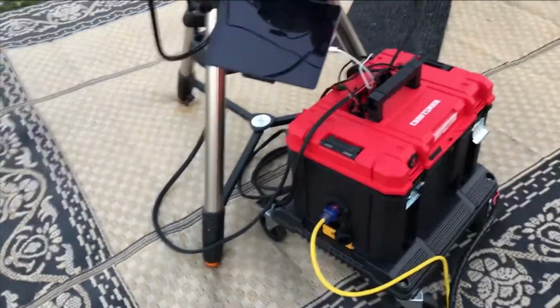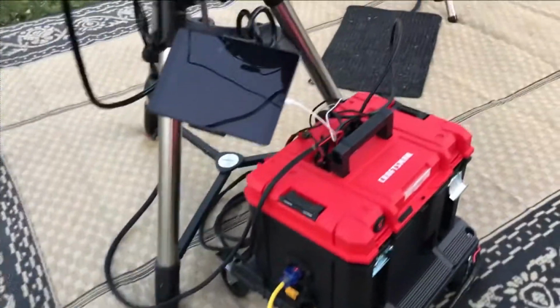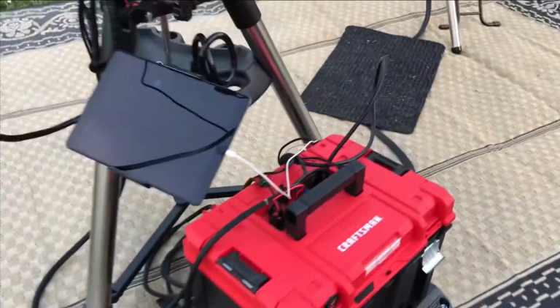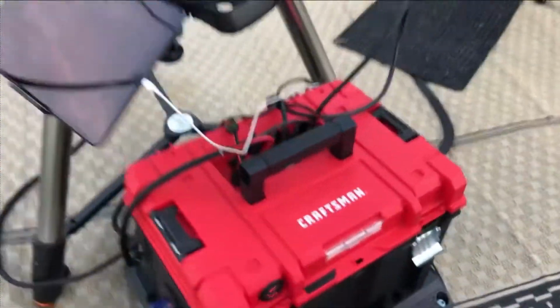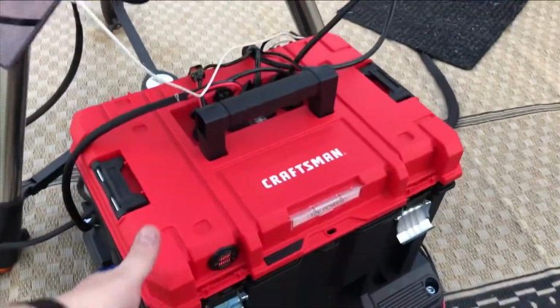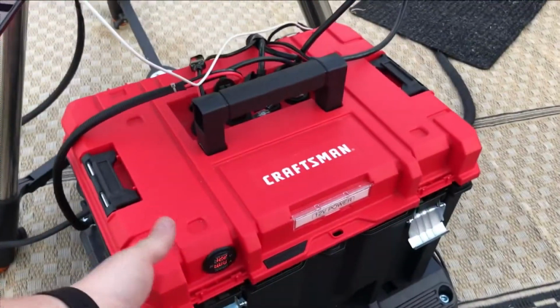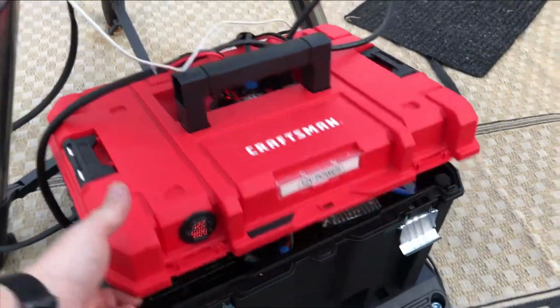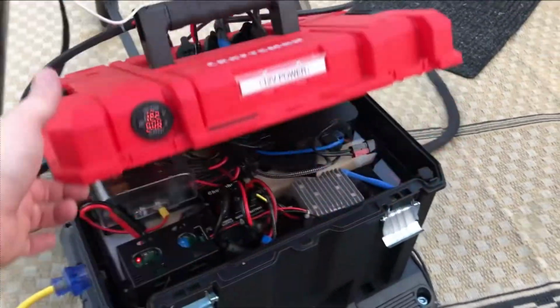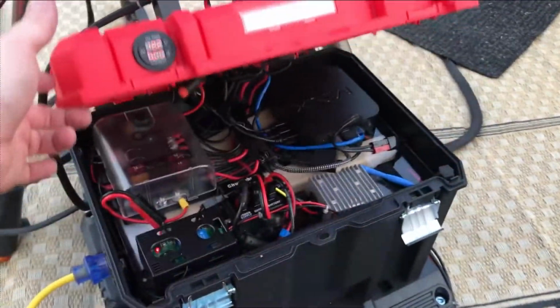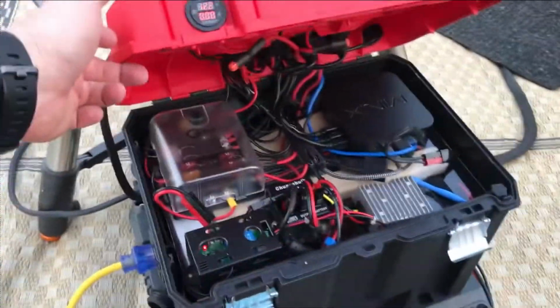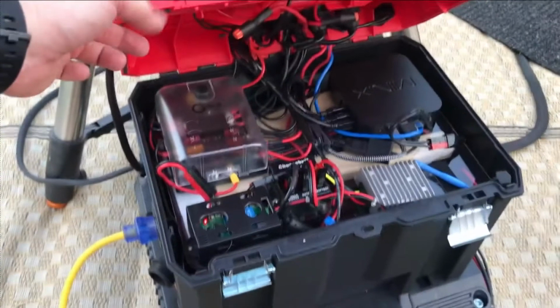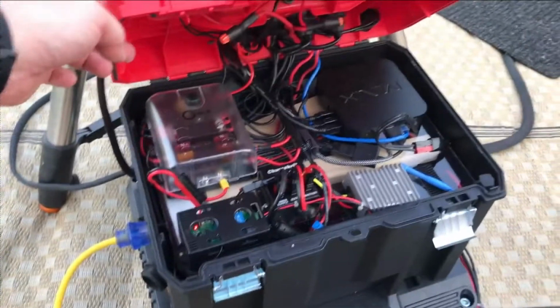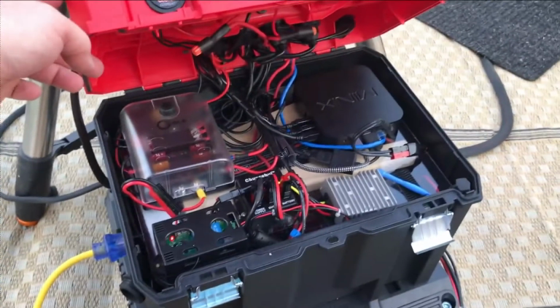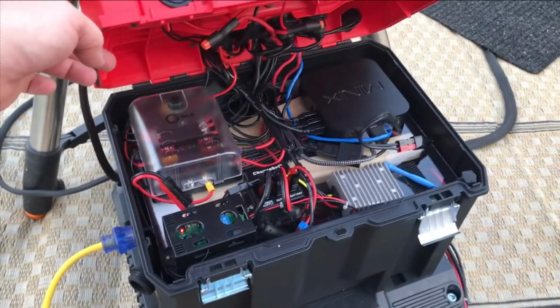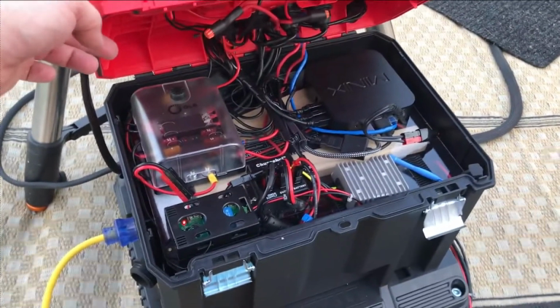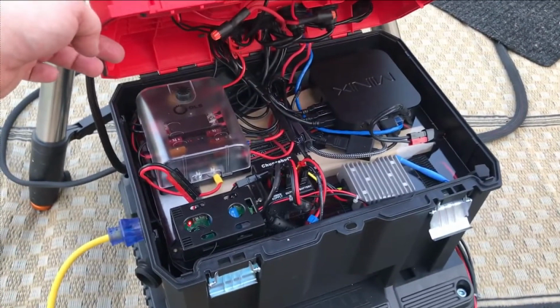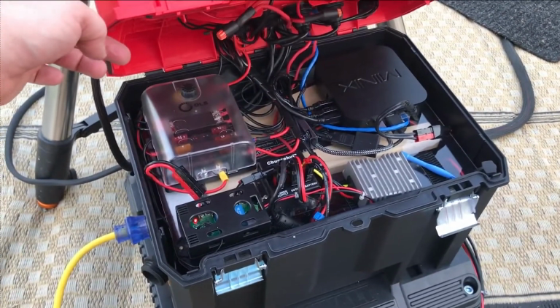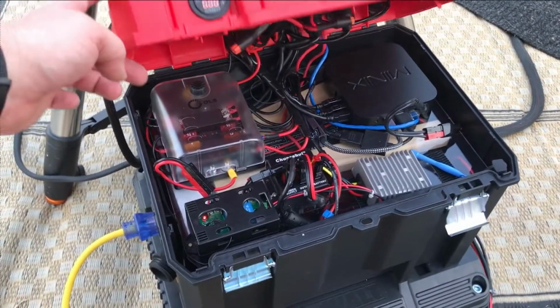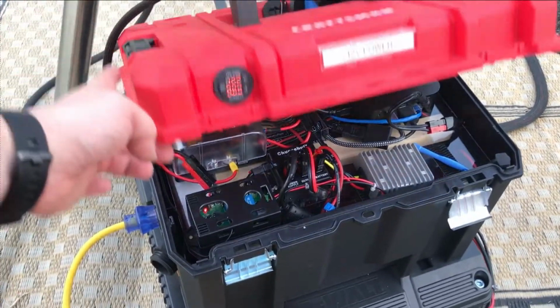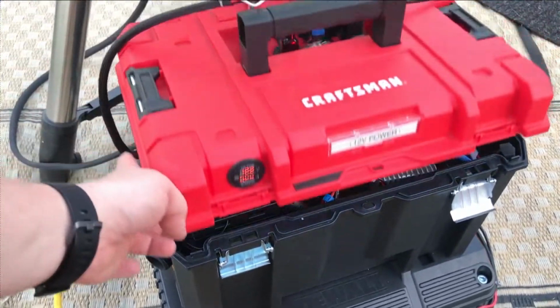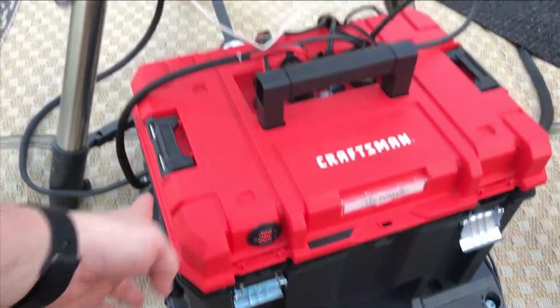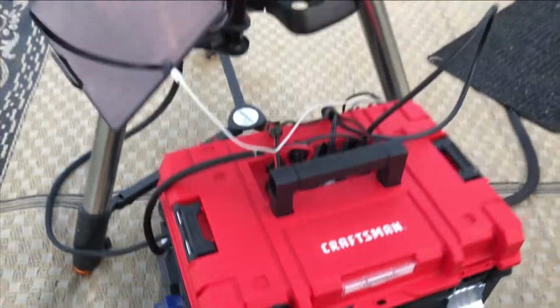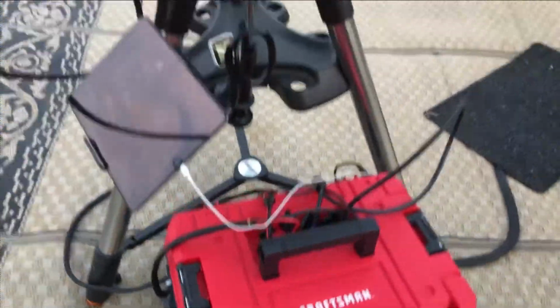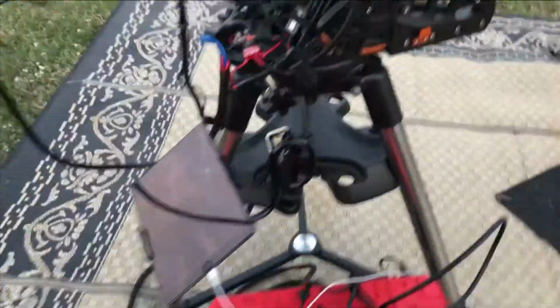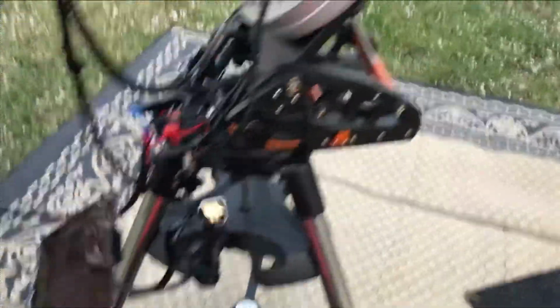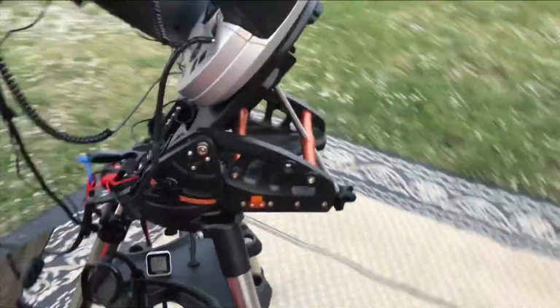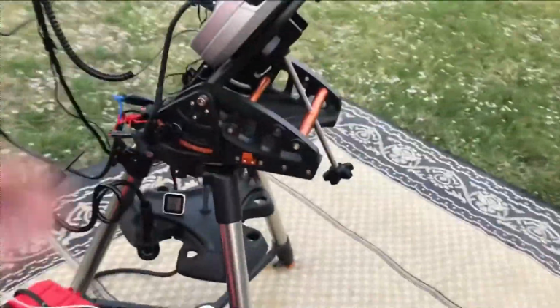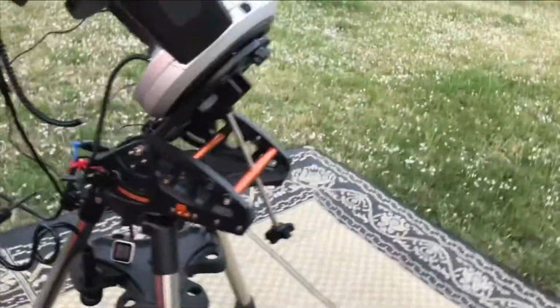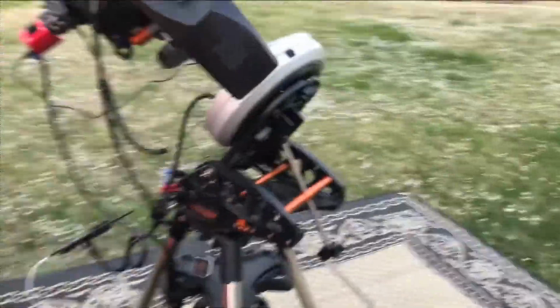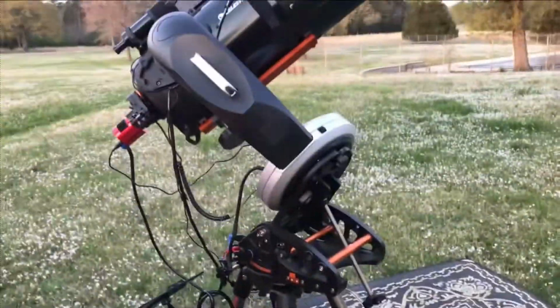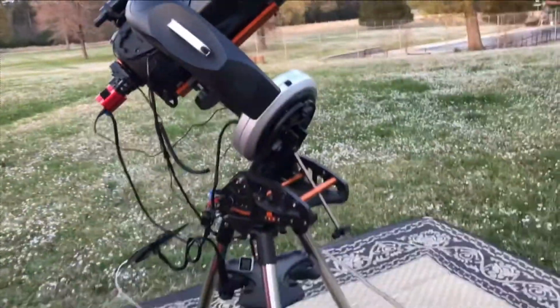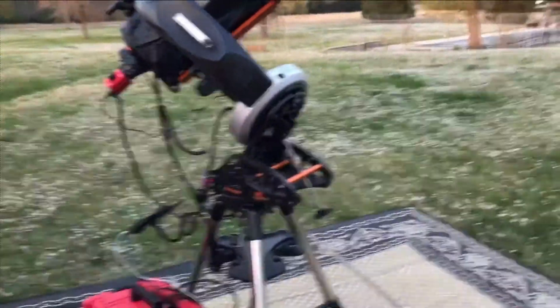In the box with the red top, I have a mini PC as well as a 100Ah battery and all the appropriate electronics. I can run the scope using 110 power or 12V power from the battery.